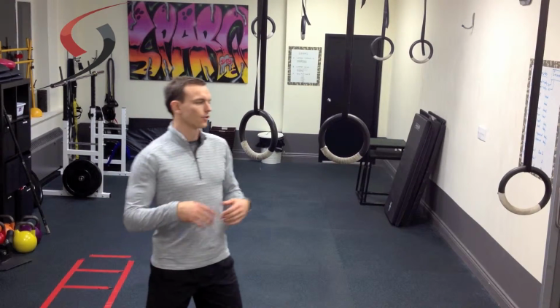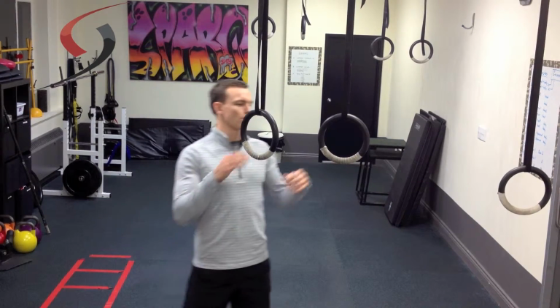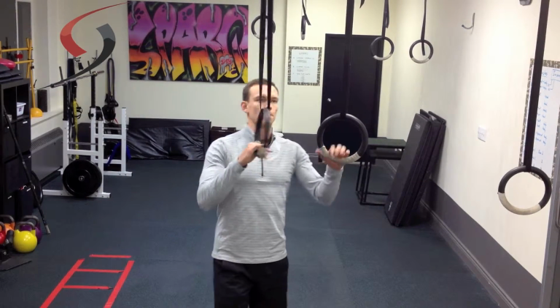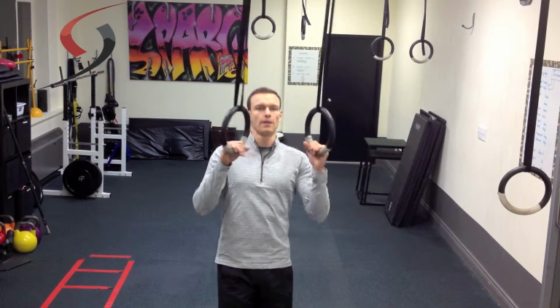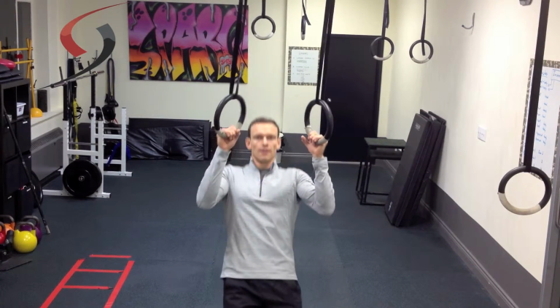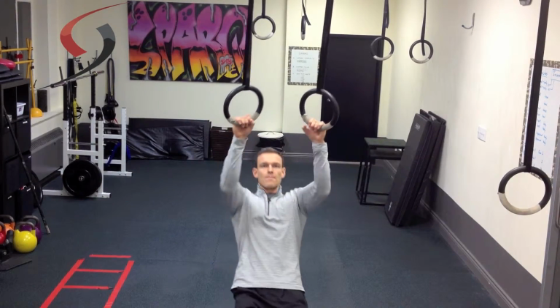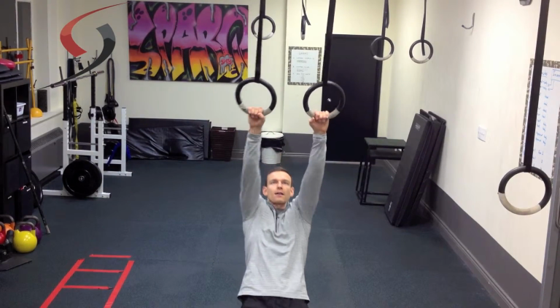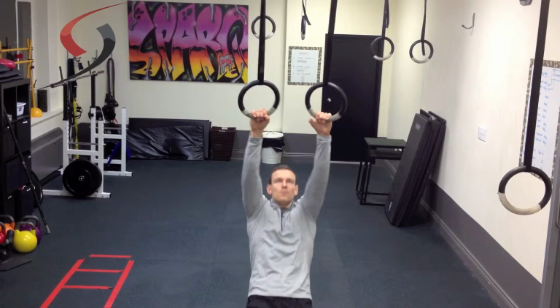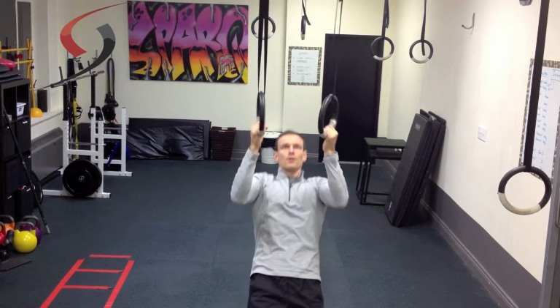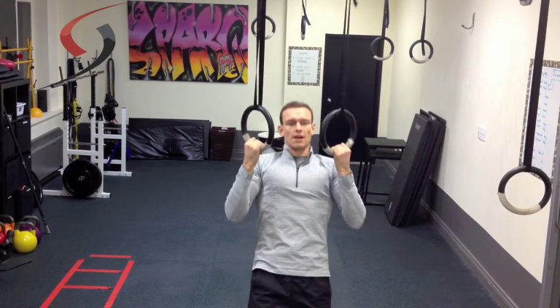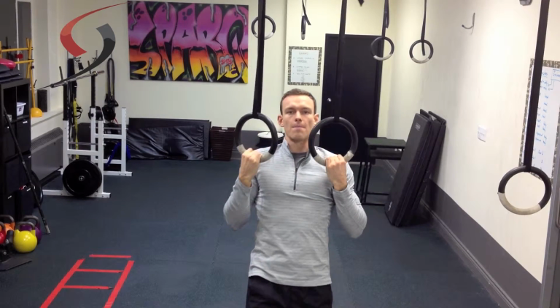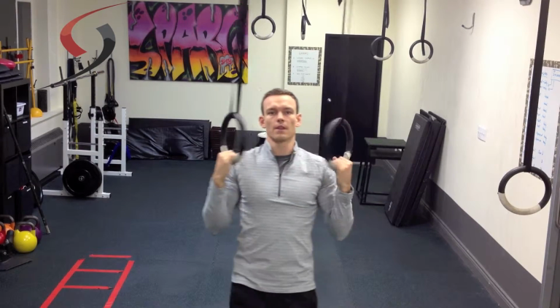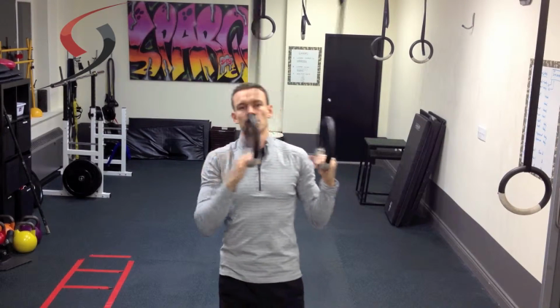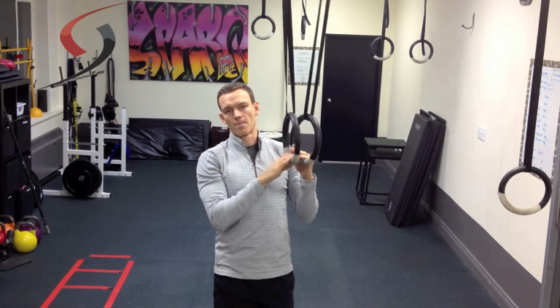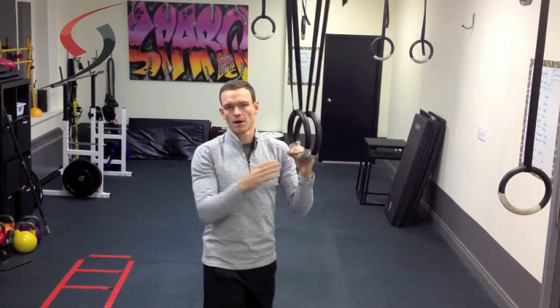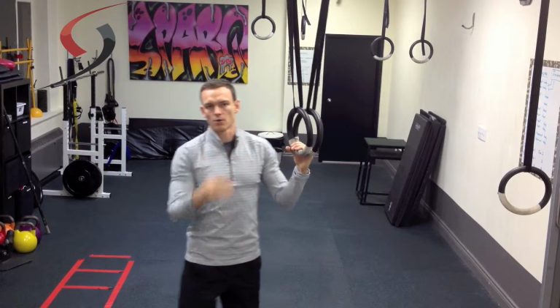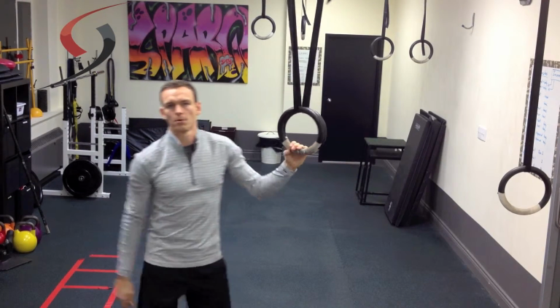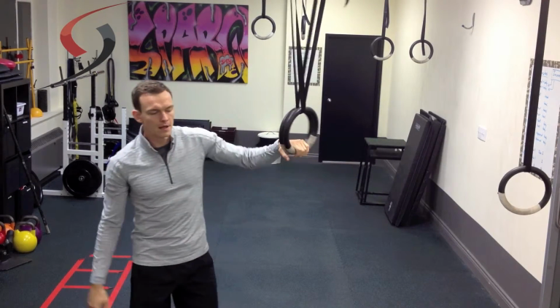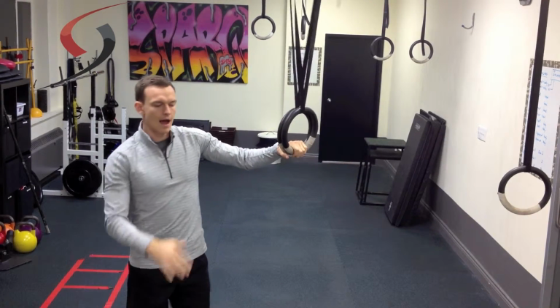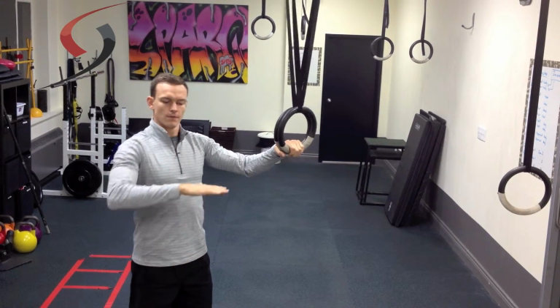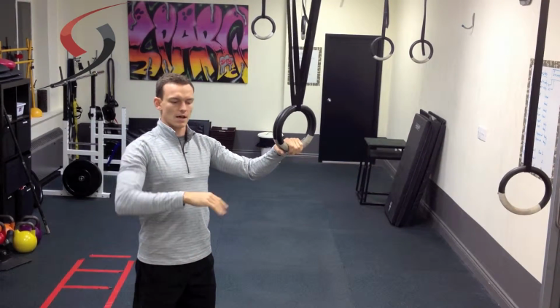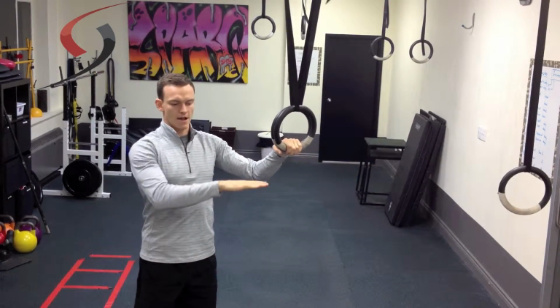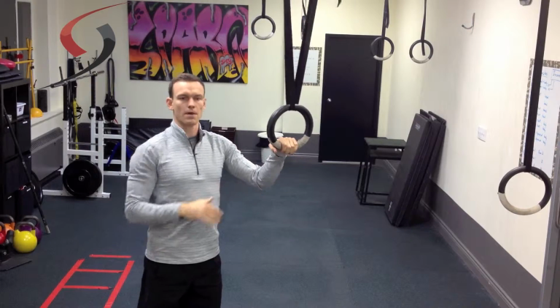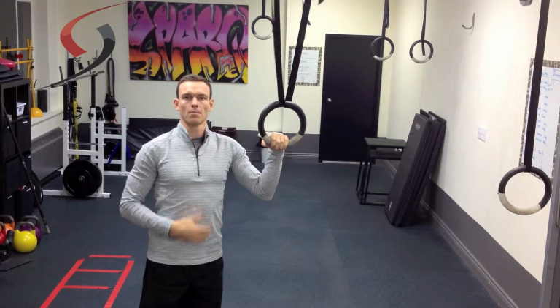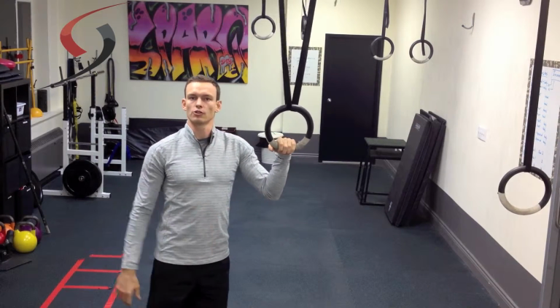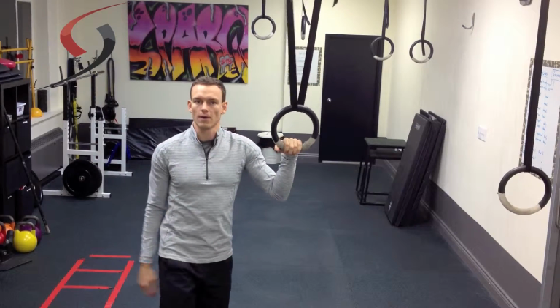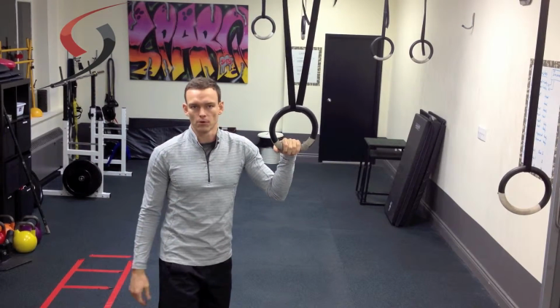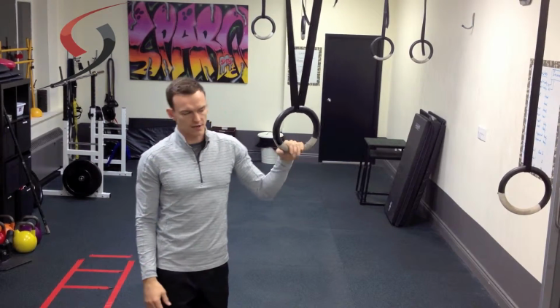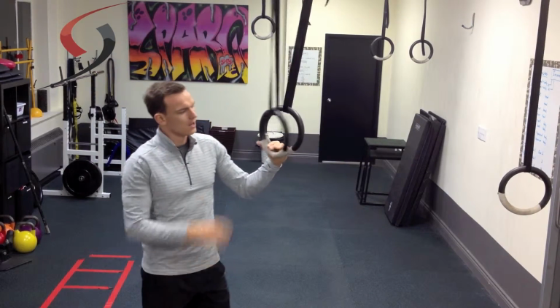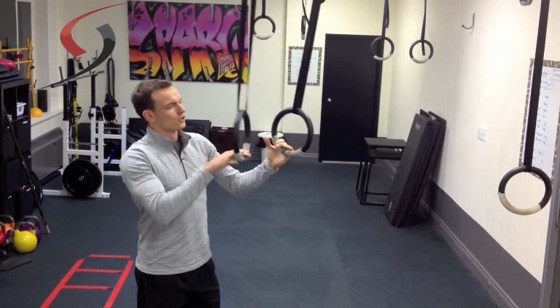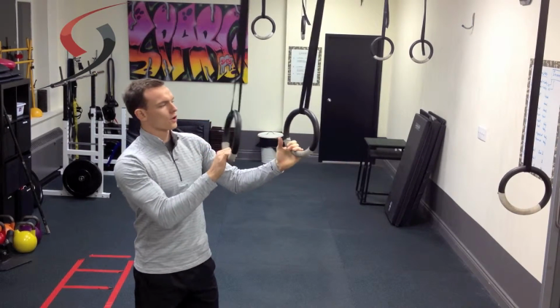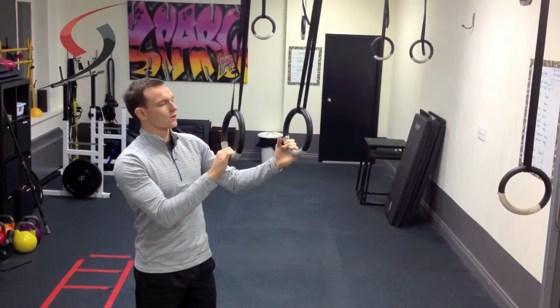The ring row is simply lying back and pulling yourself up. If you're doing this as a horizontal pull-up on a barbell, you just lie down, set up a barbell in a squat rack, and pull yourself up.